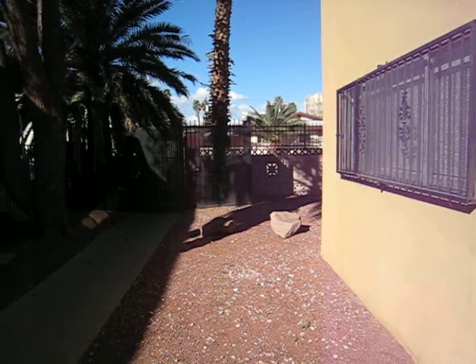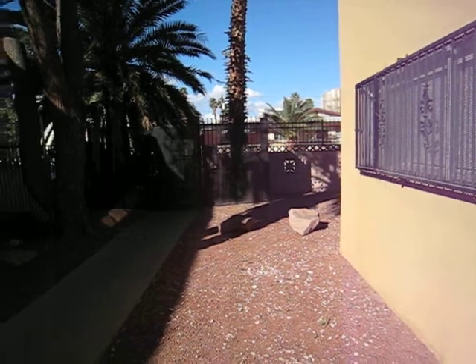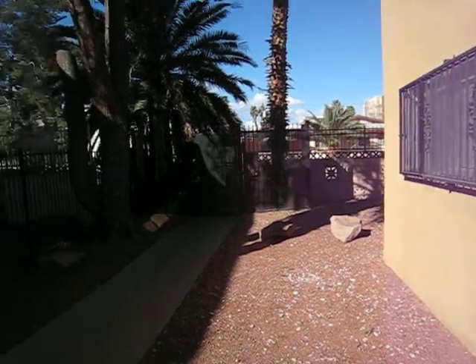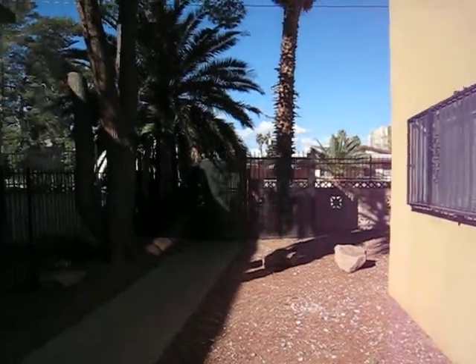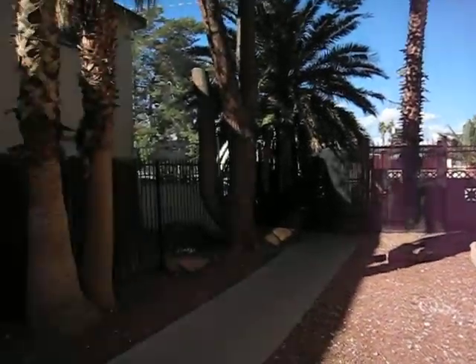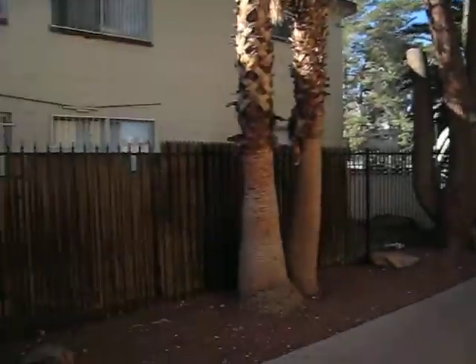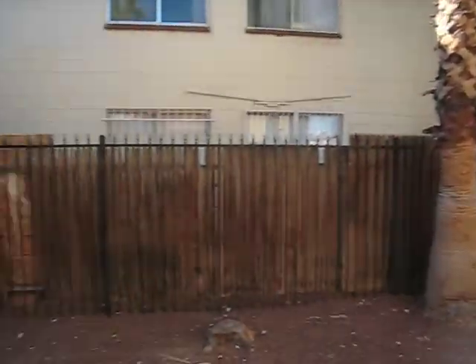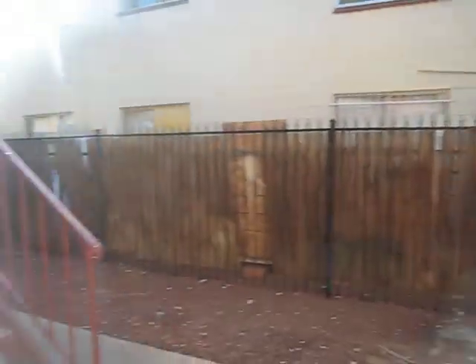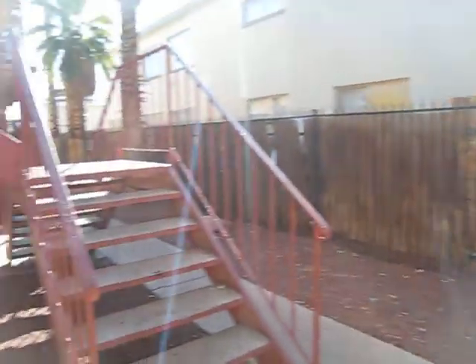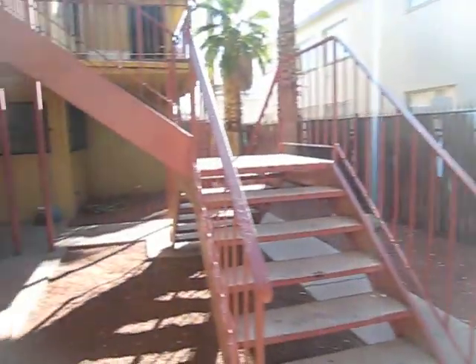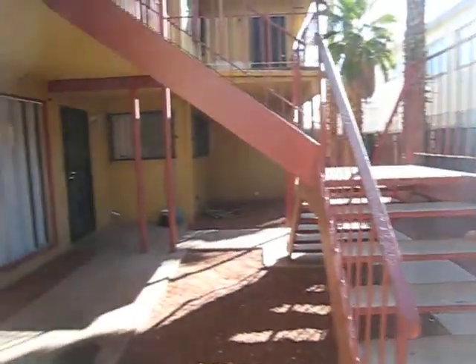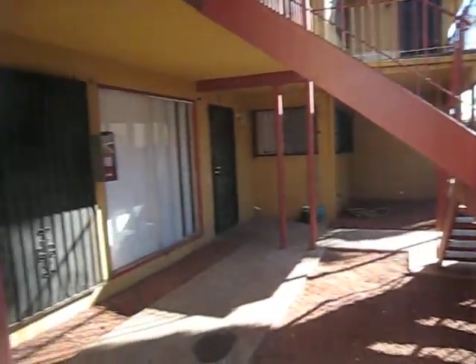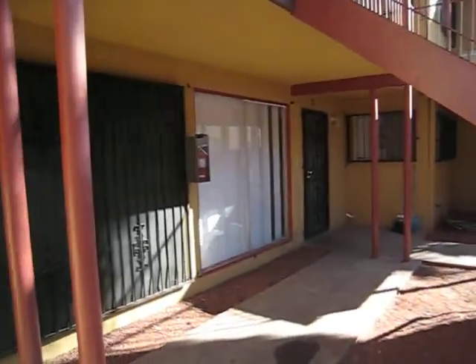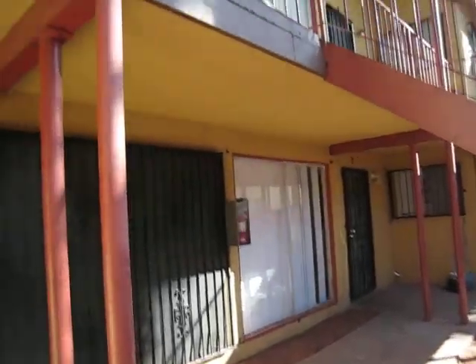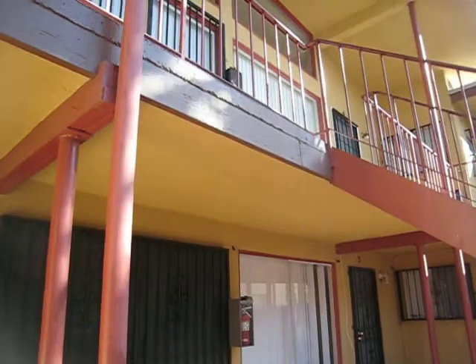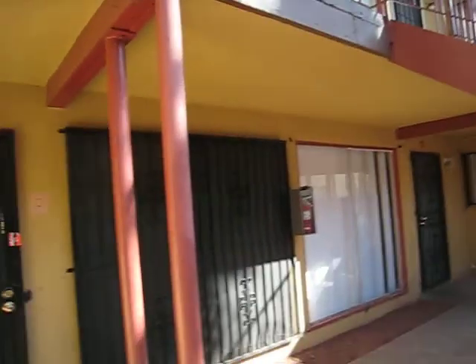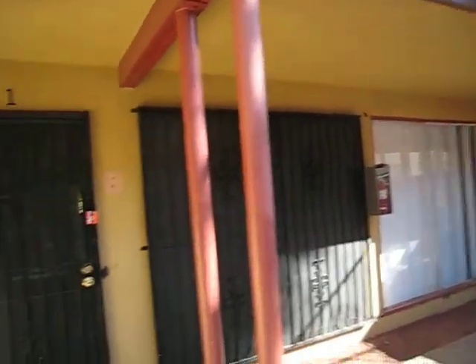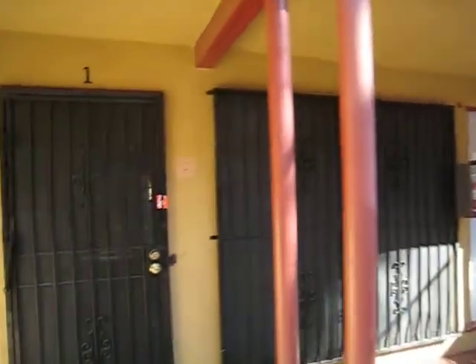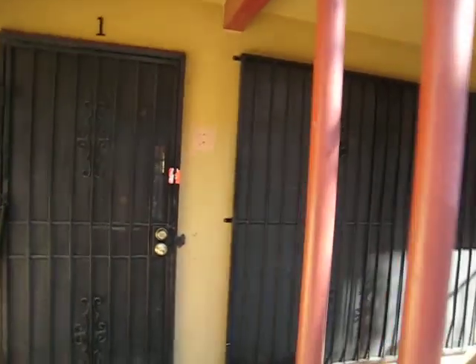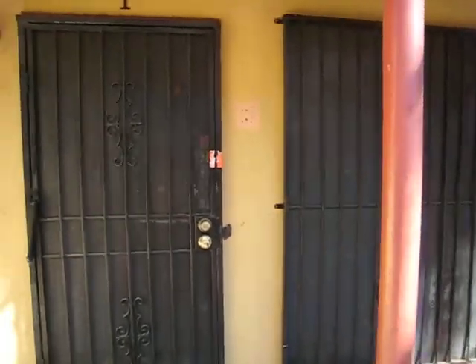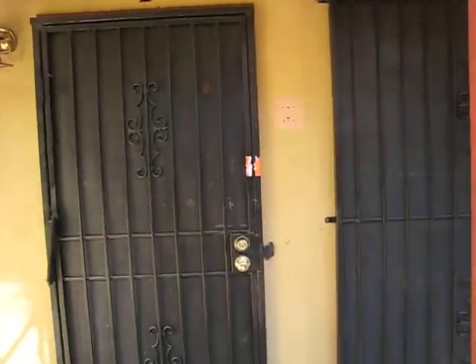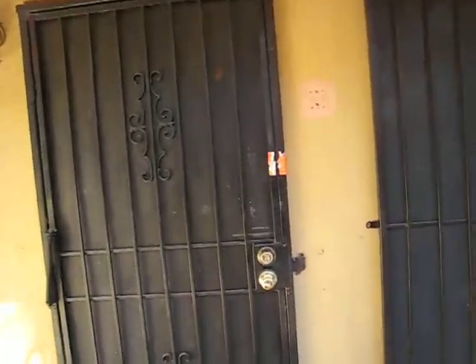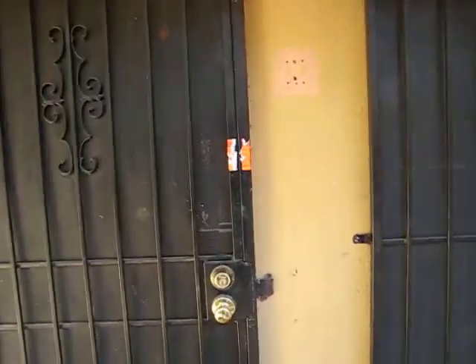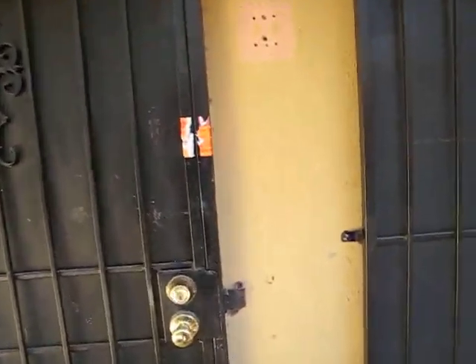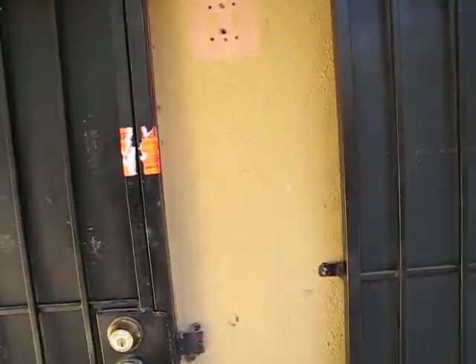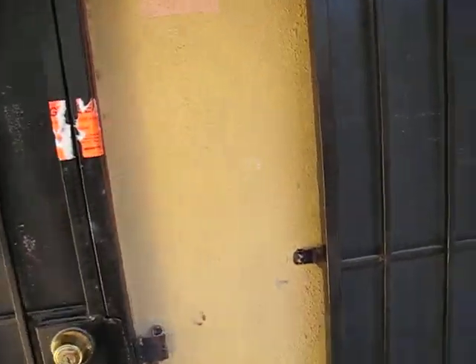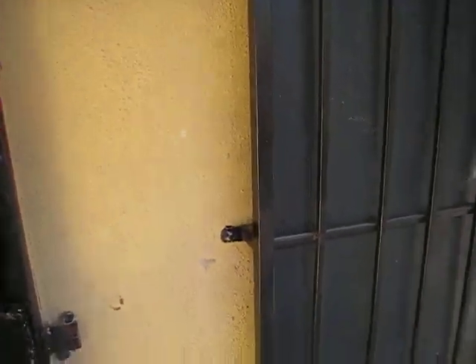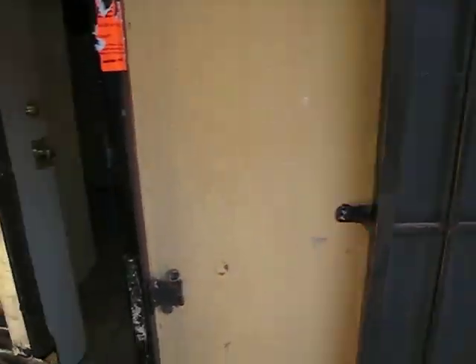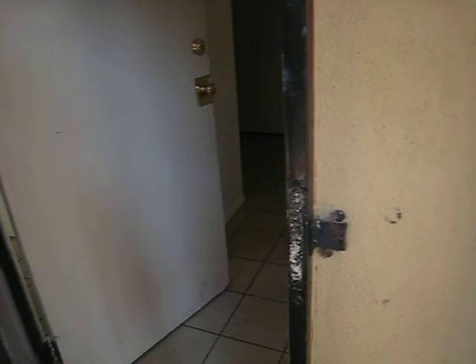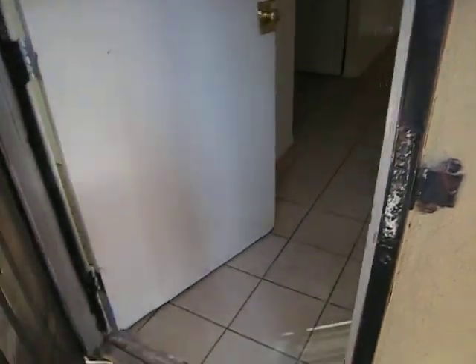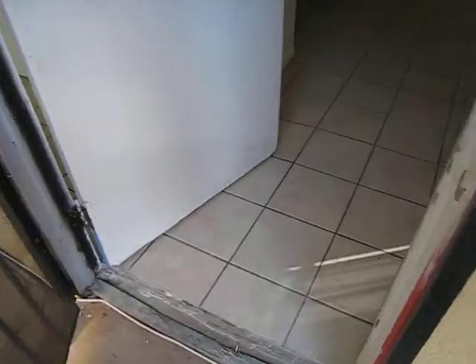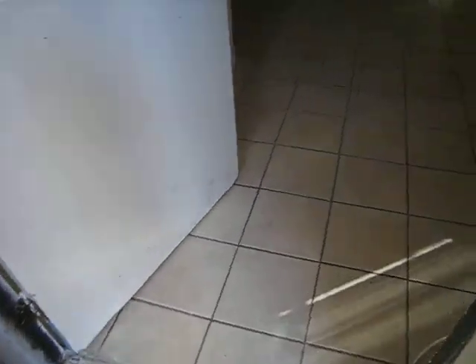We're at the Royal Crest, and this is unit number one that we're about to go into. It's got a little courtyard here, a secured exterior, and tile floors.